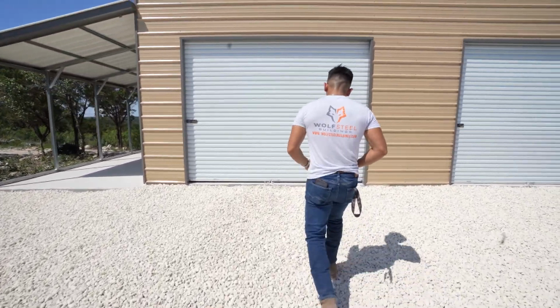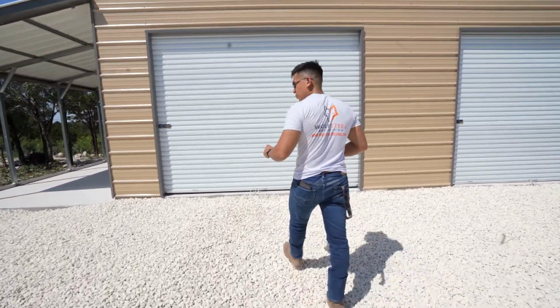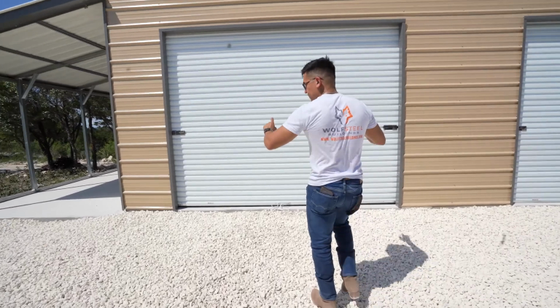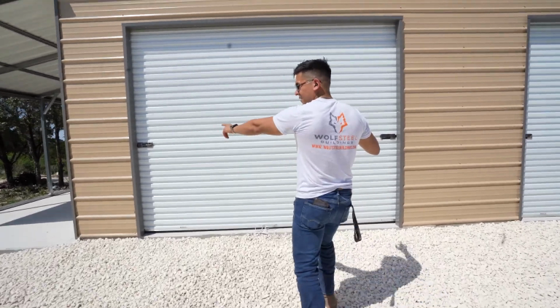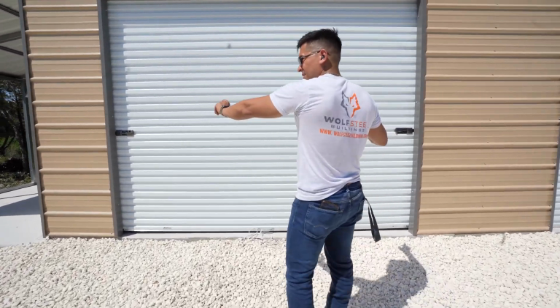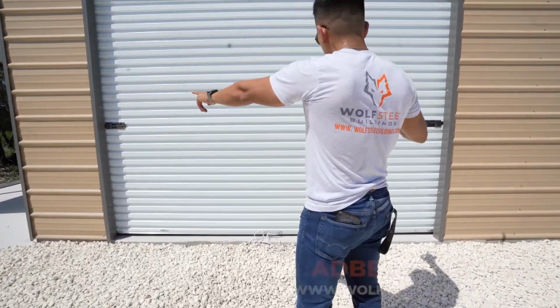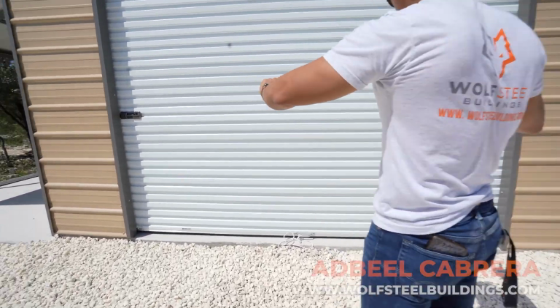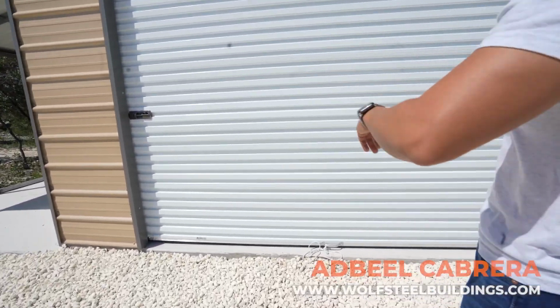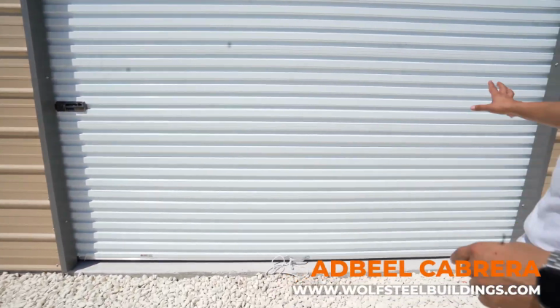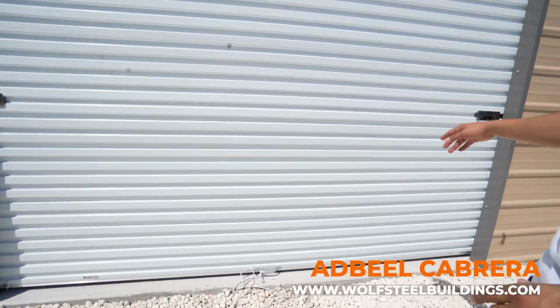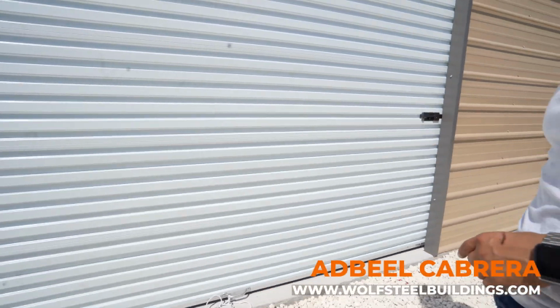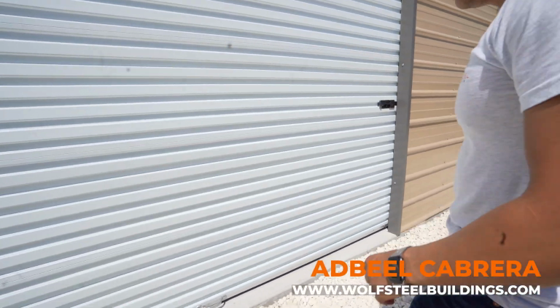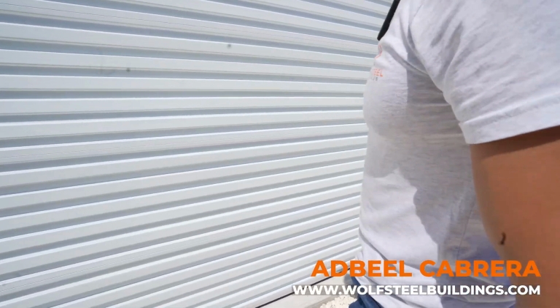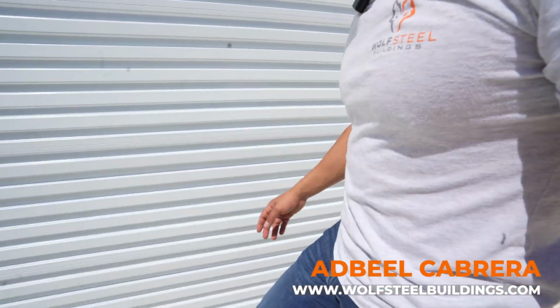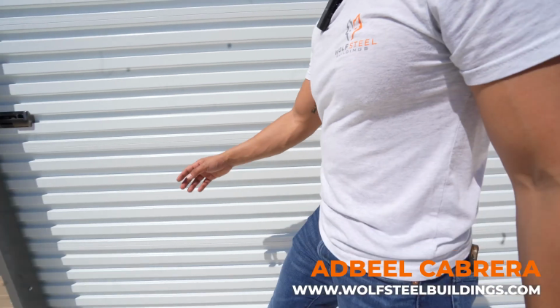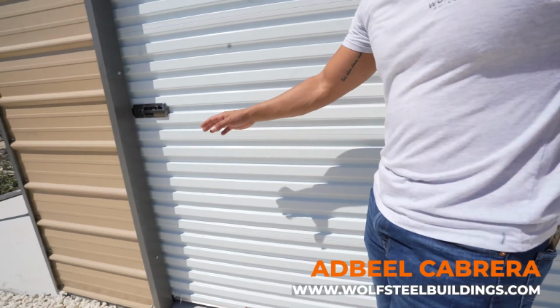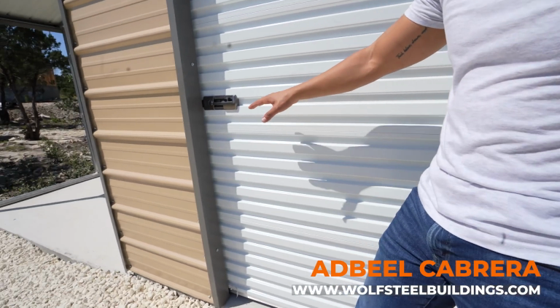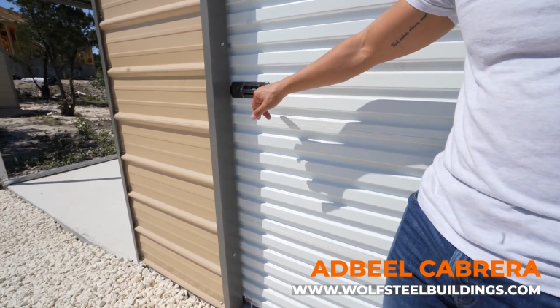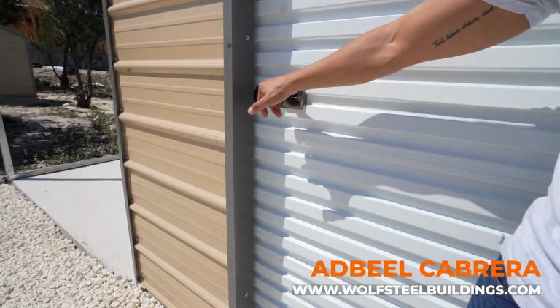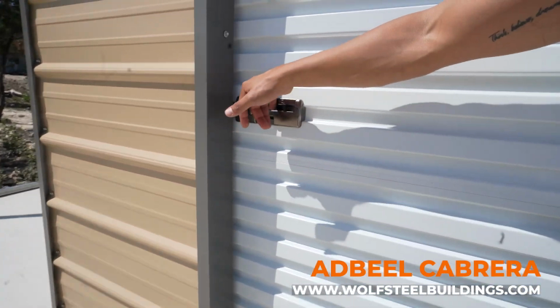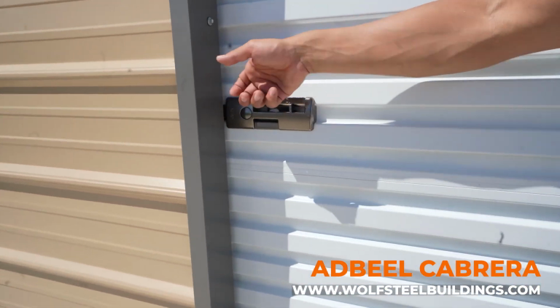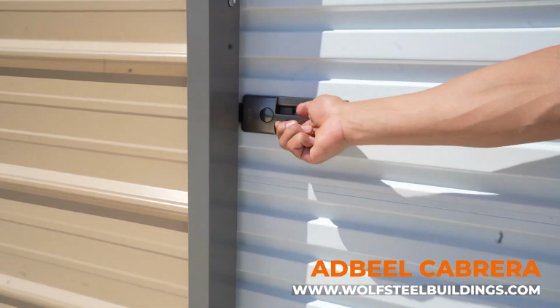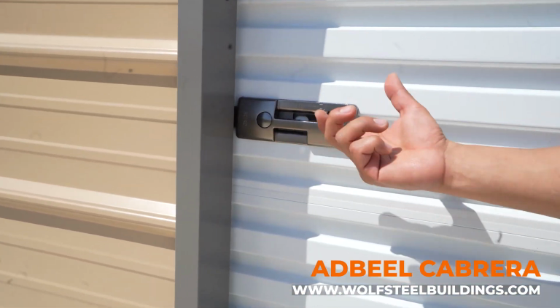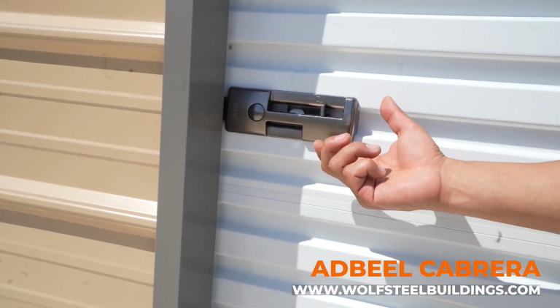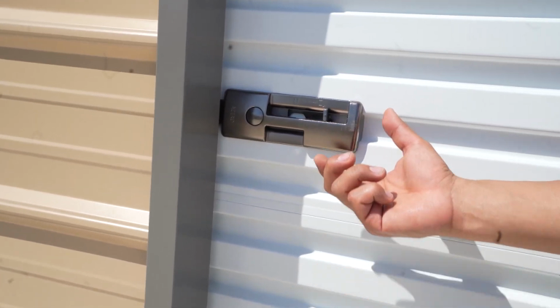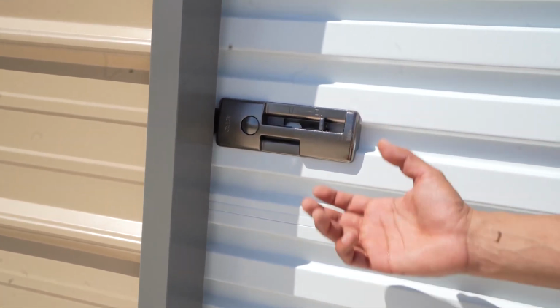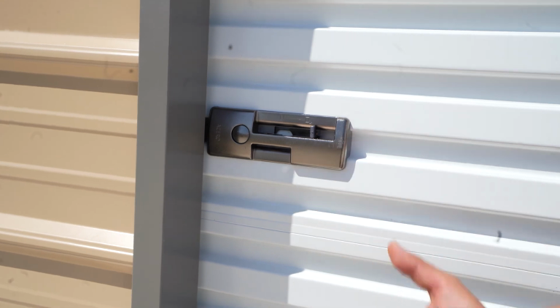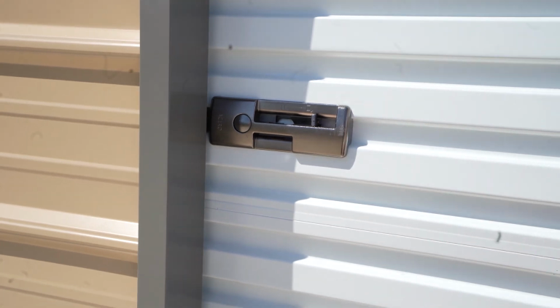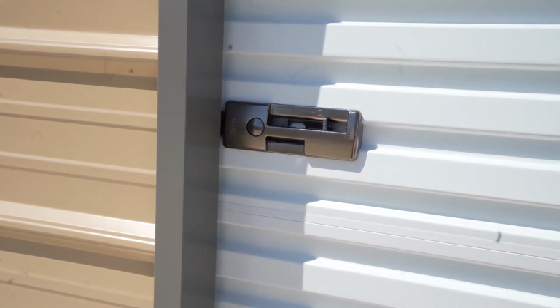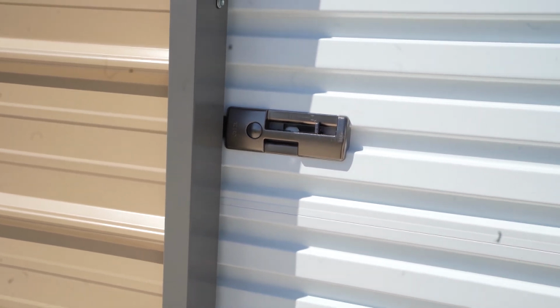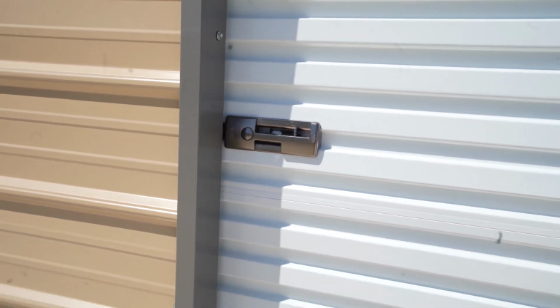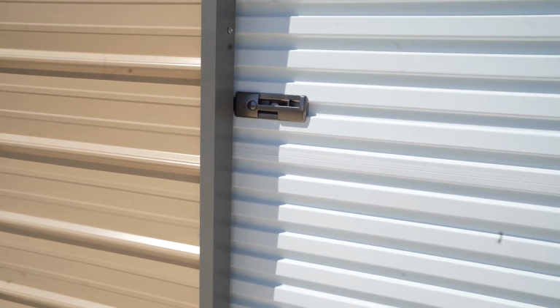This one has pad locks on both sides — sometimes it only has it on one side. You'll need to use a padlock in order to lock it. These open from the outside, not from the inside.